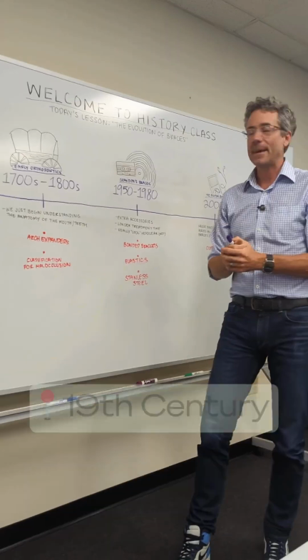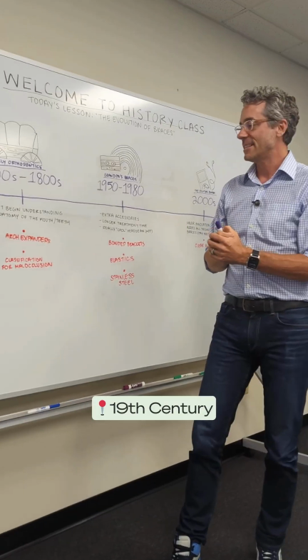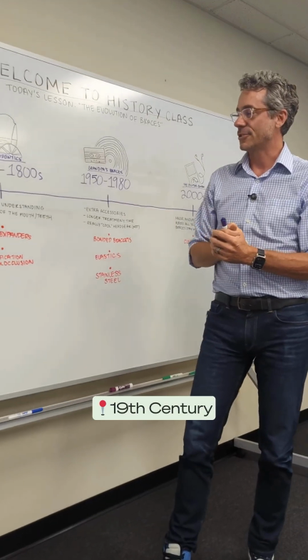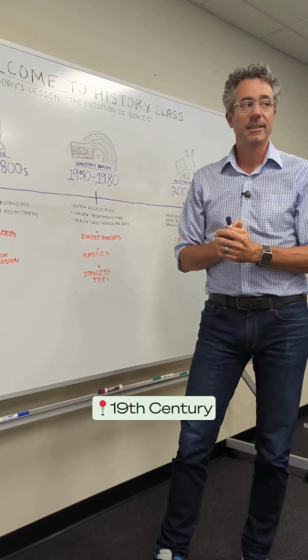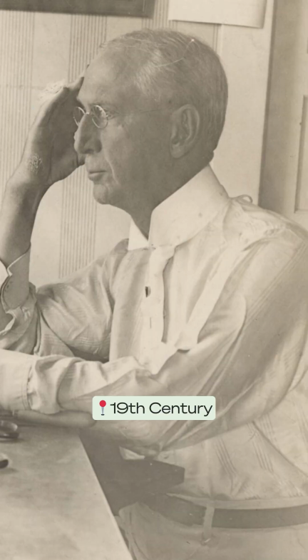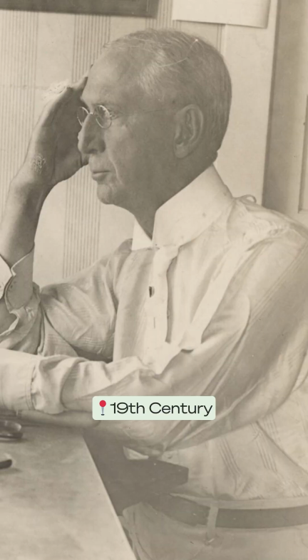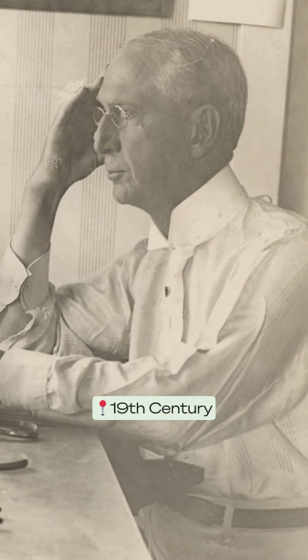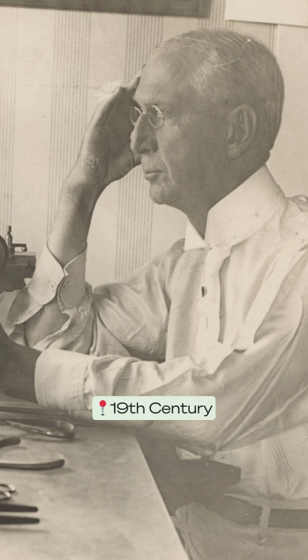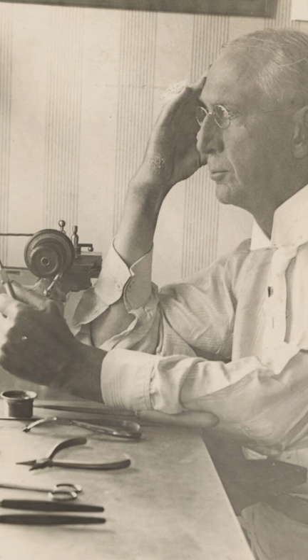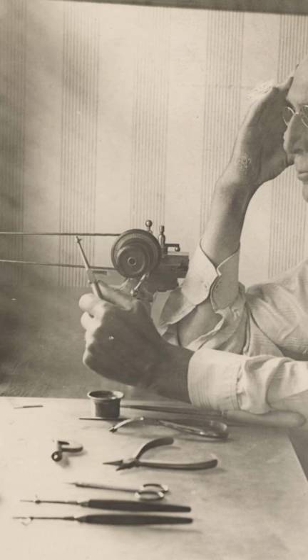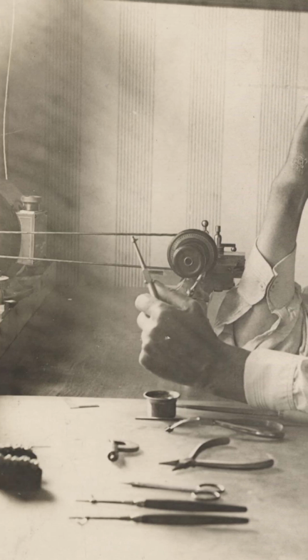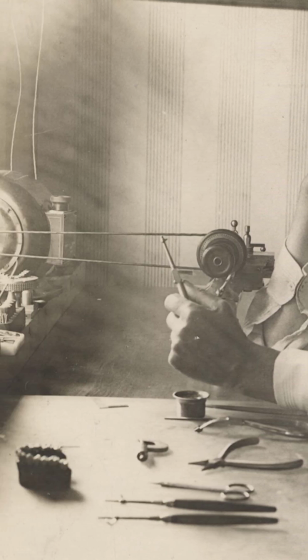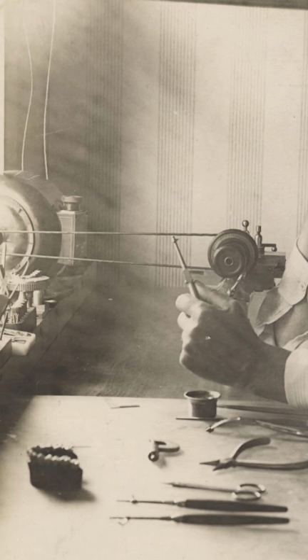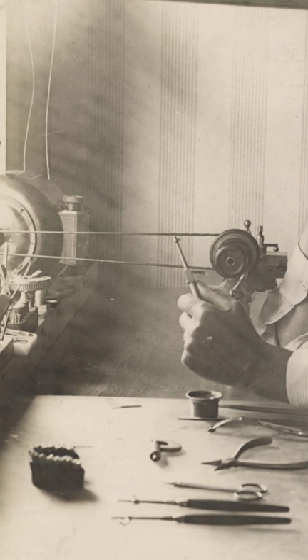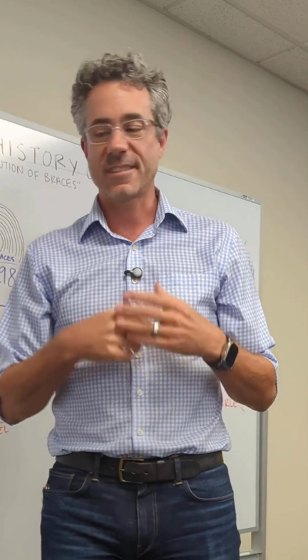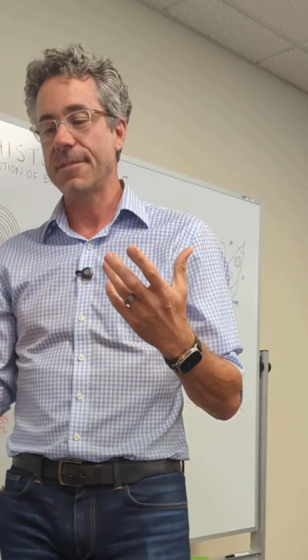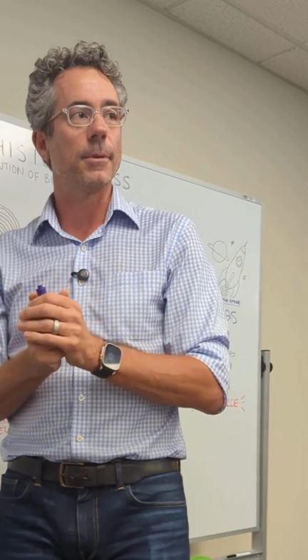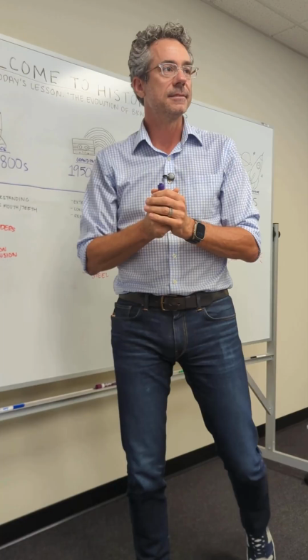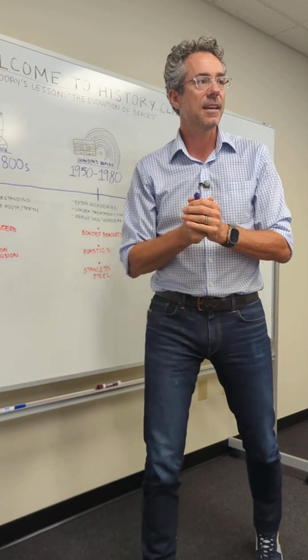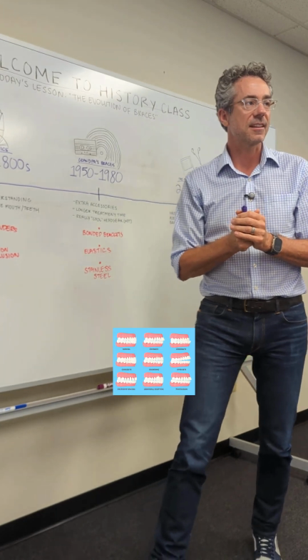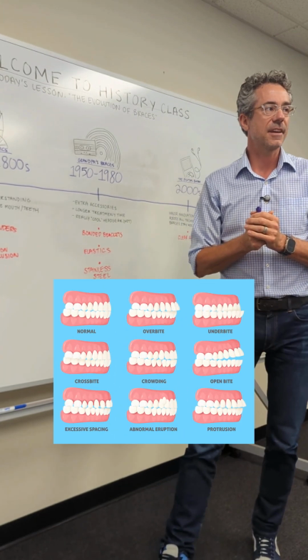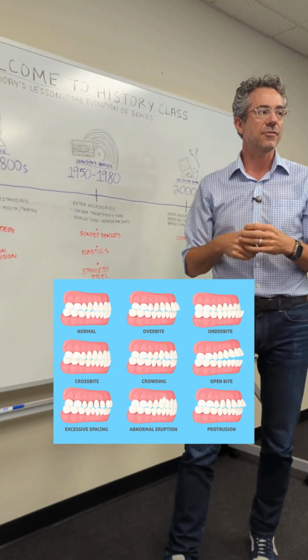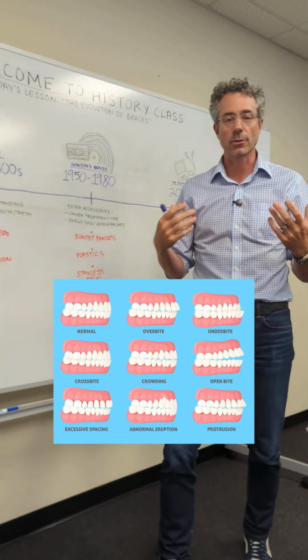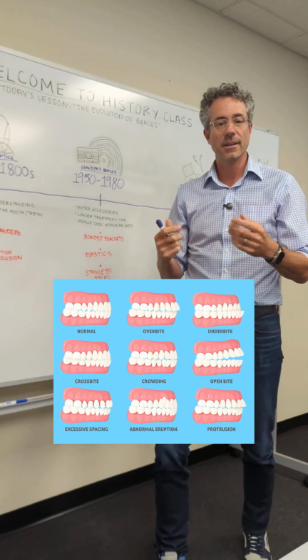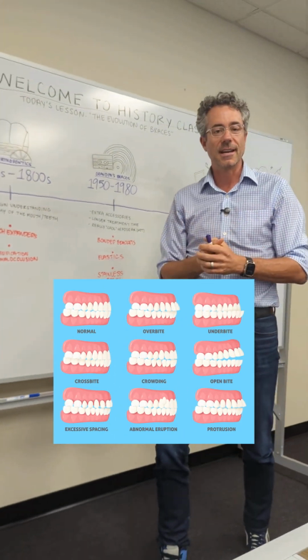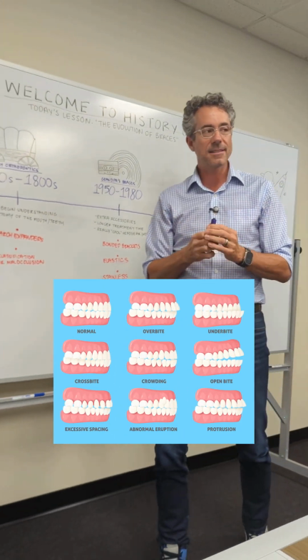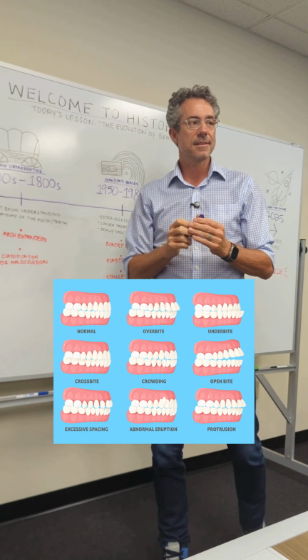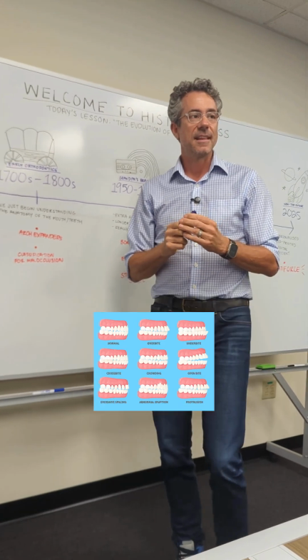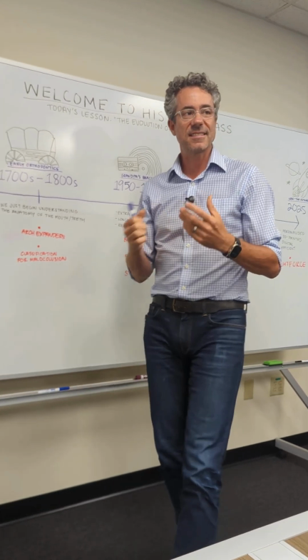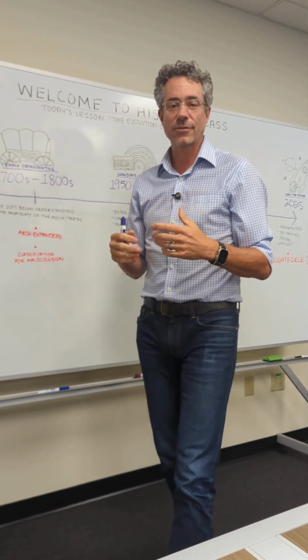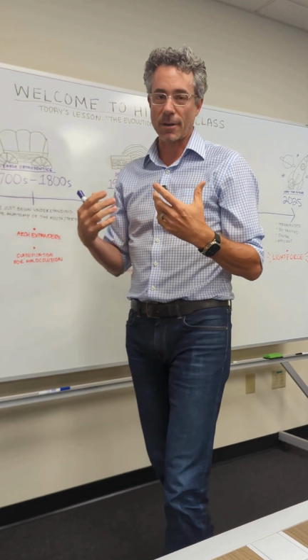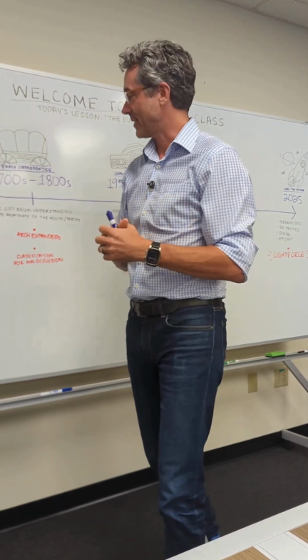By the 19th century, Edward Angle had transformed orthodontics into a scientific discipline, giving us the classification of malocclusion and appliances that set the stage for modern practice.